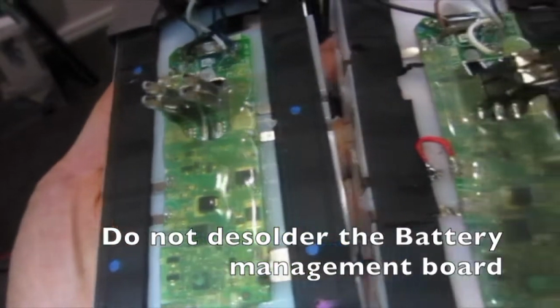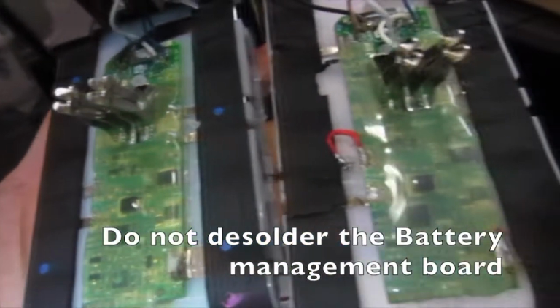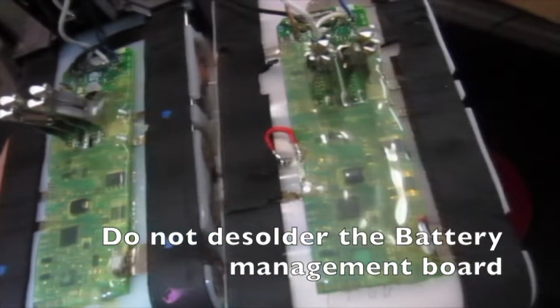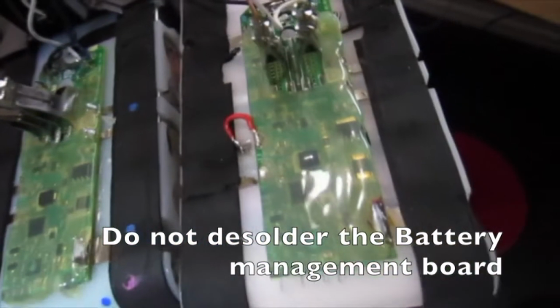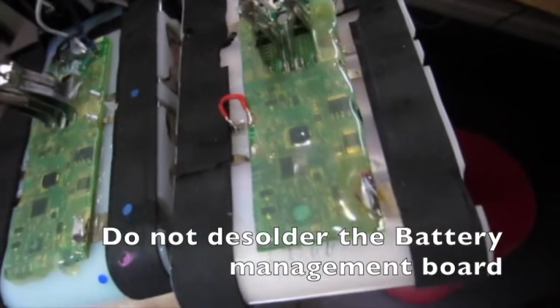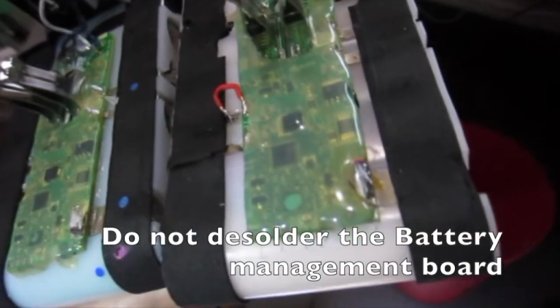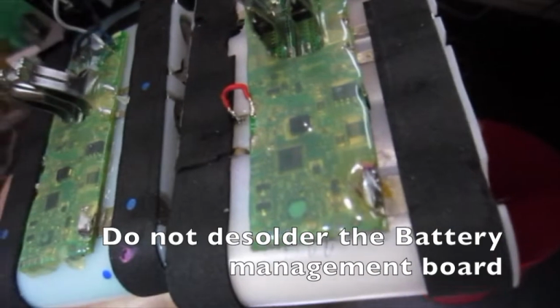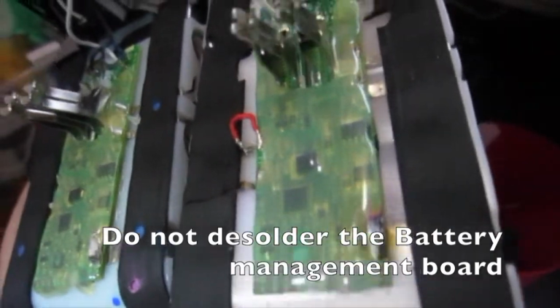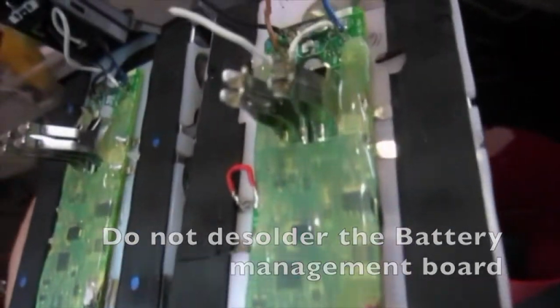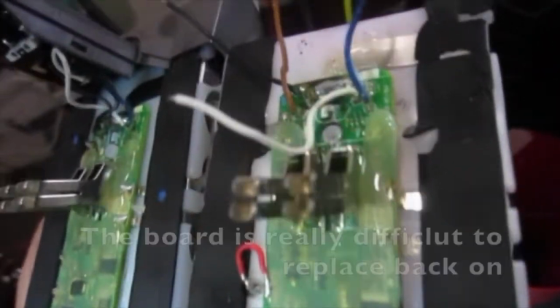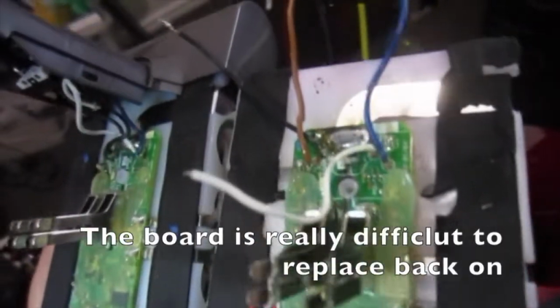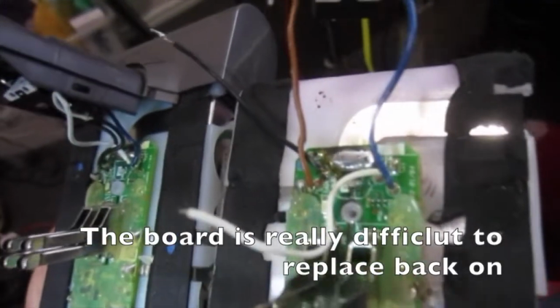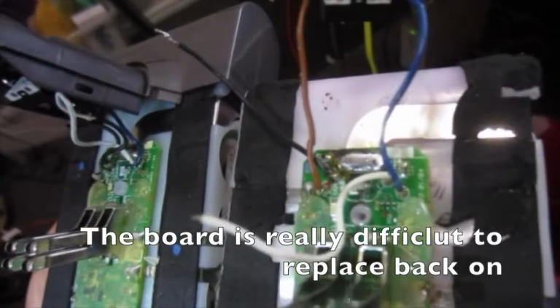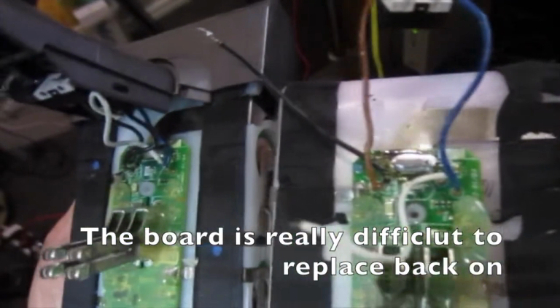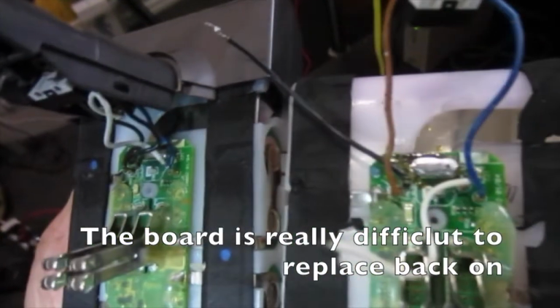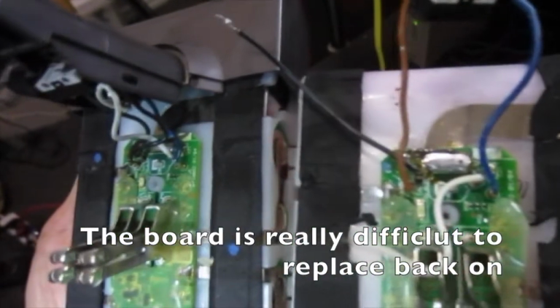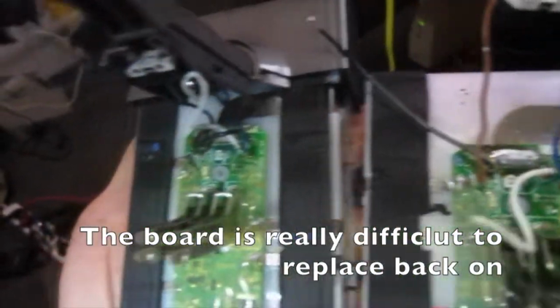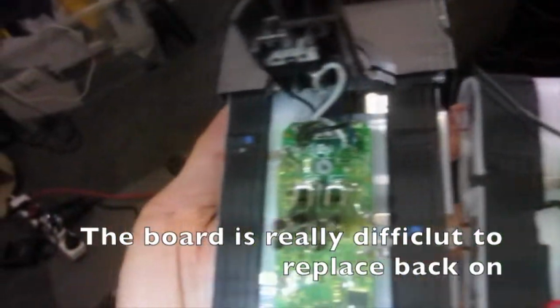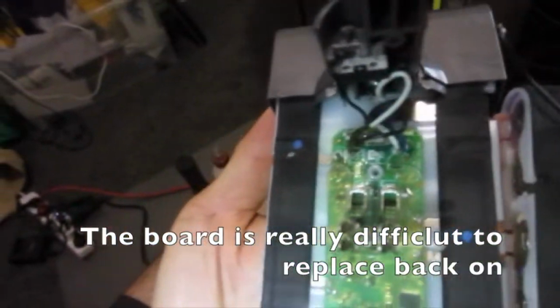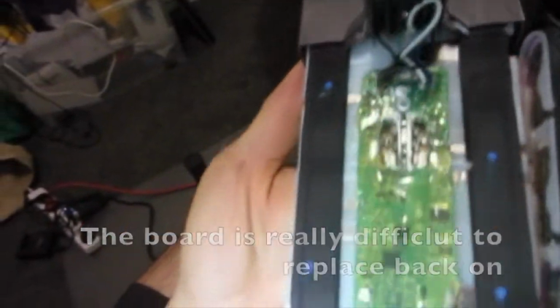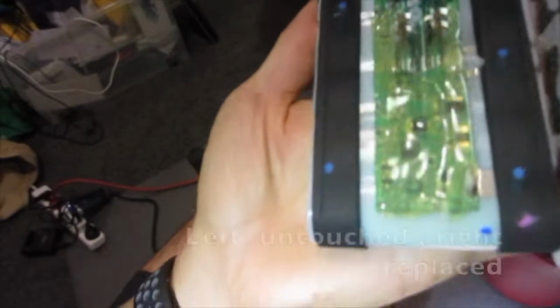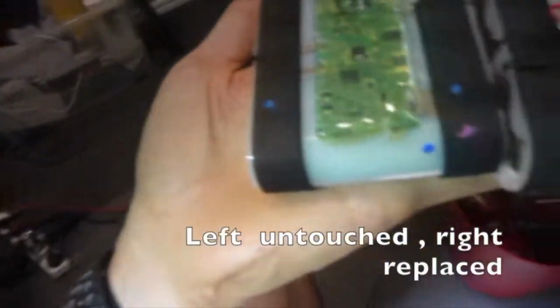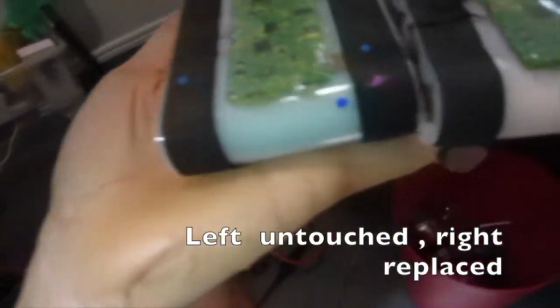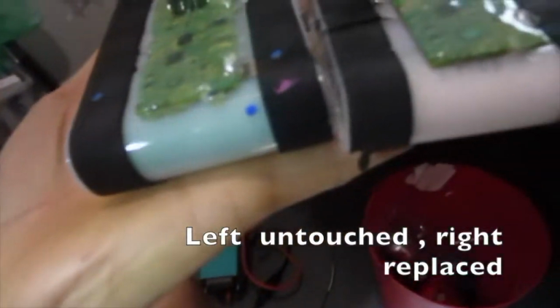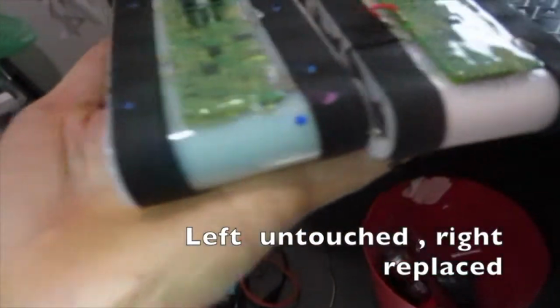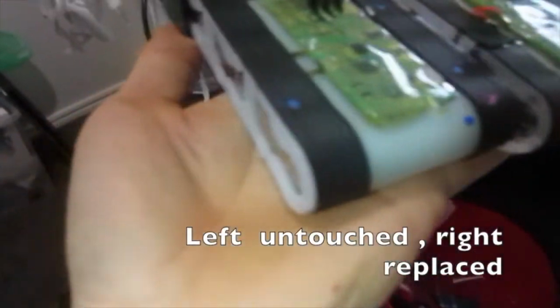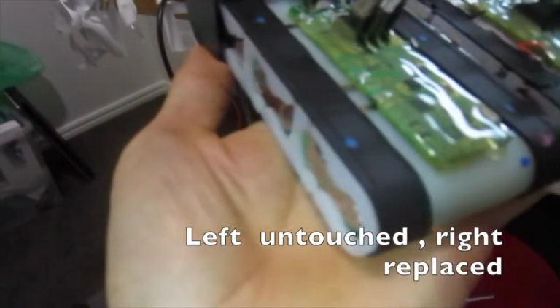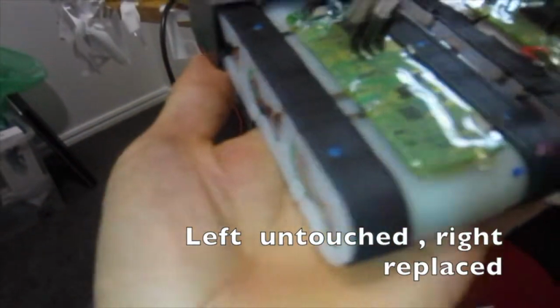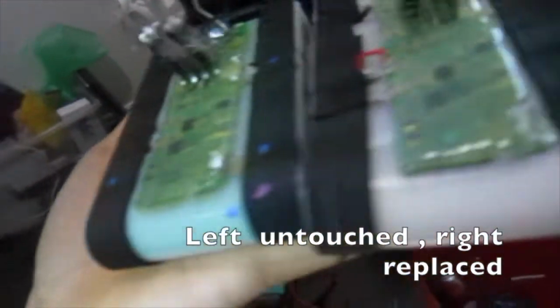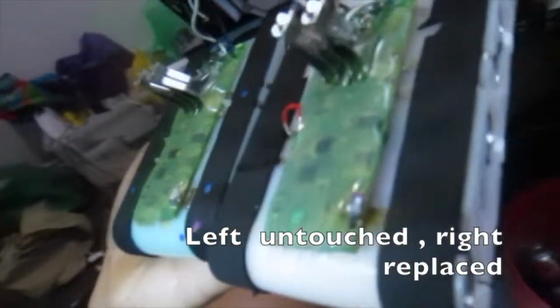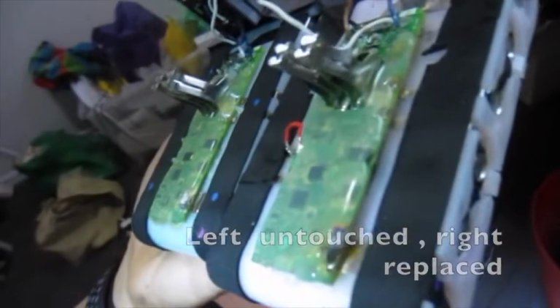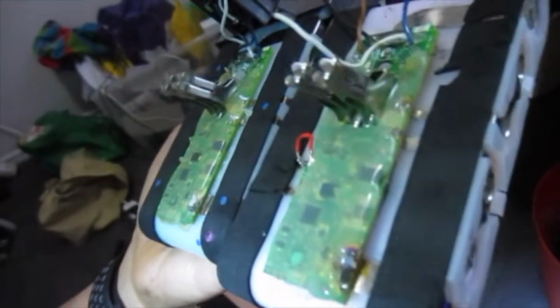Do not desolder the battery management board — it is really difficult to replace back on. On the left it's untouched; on the right it's been replaced.